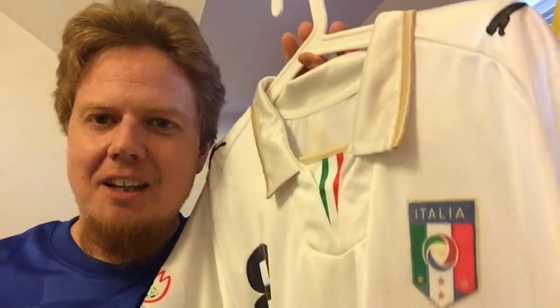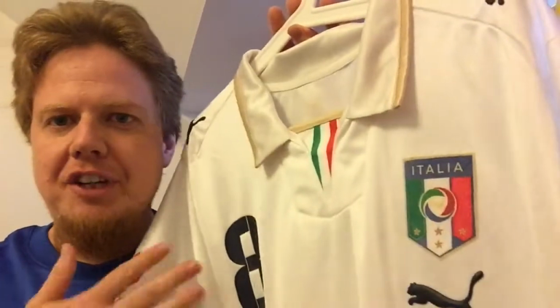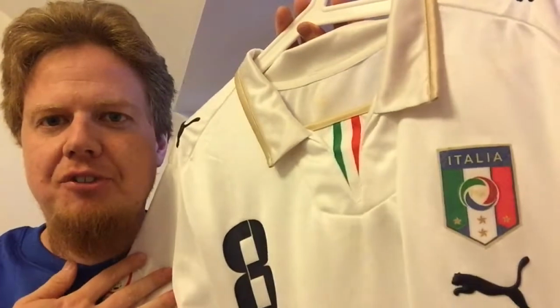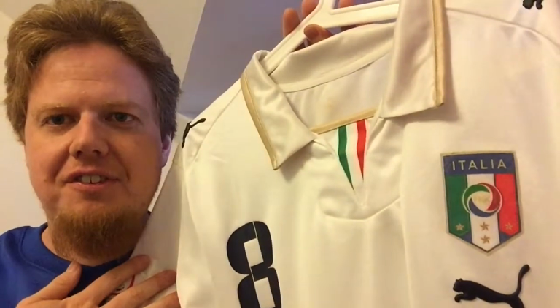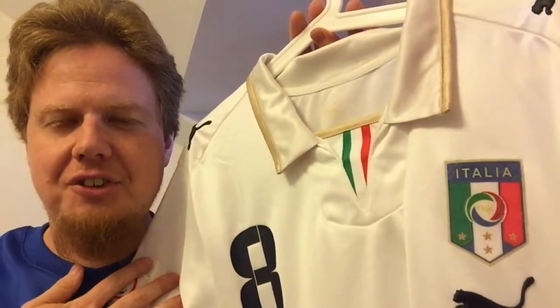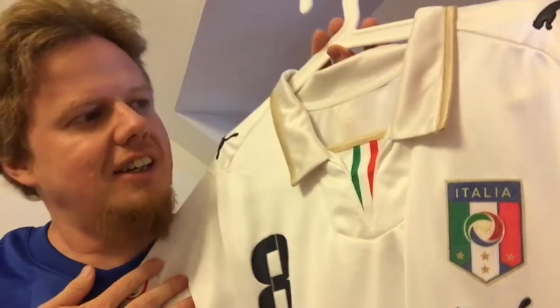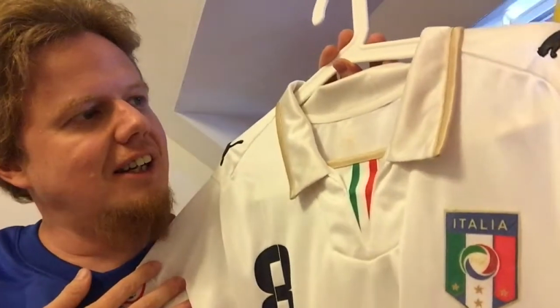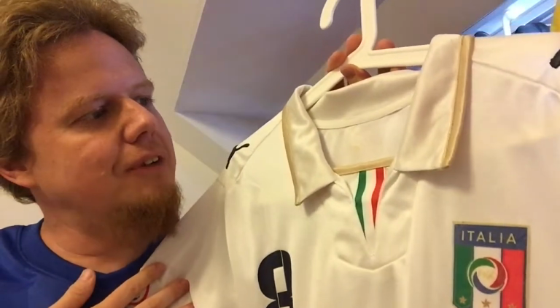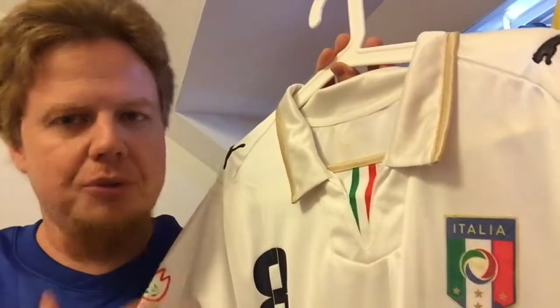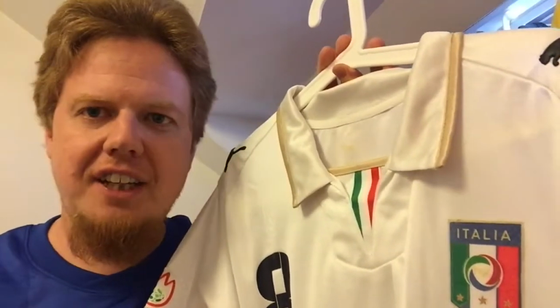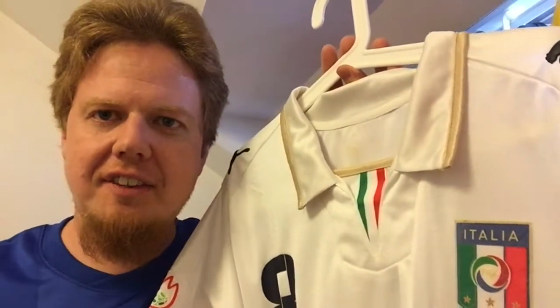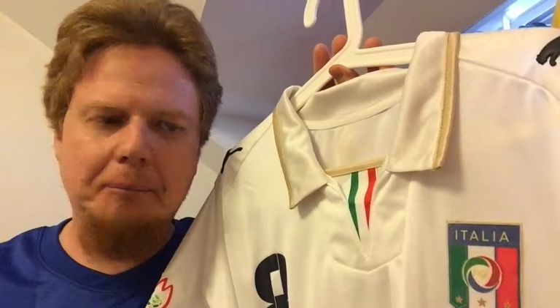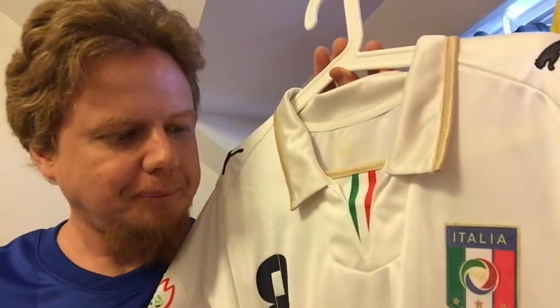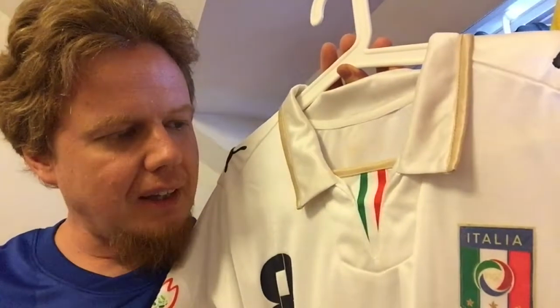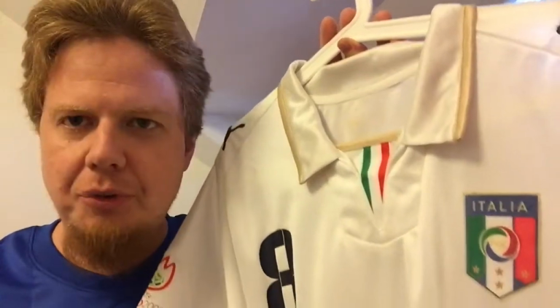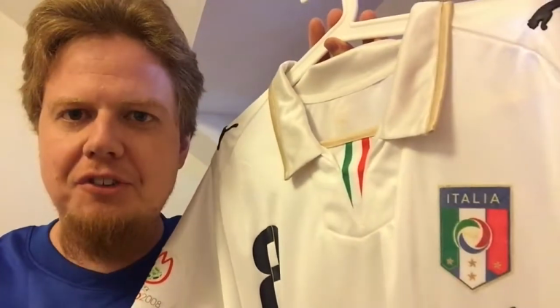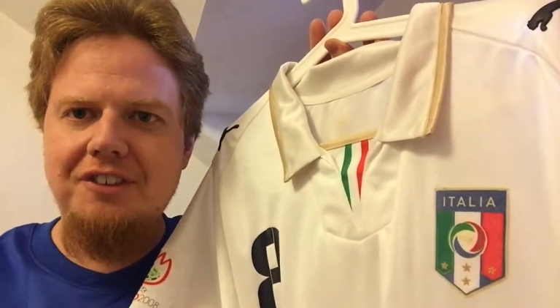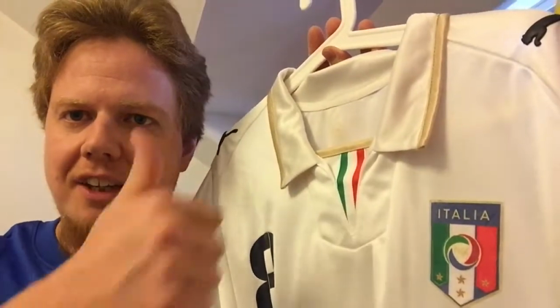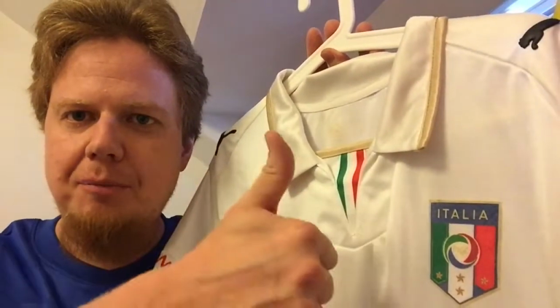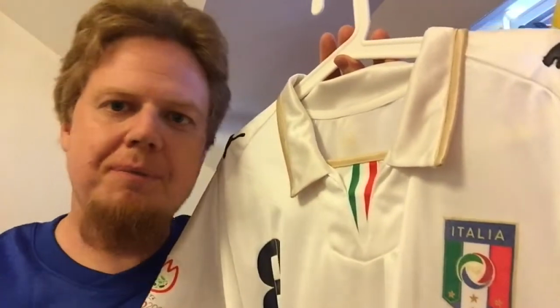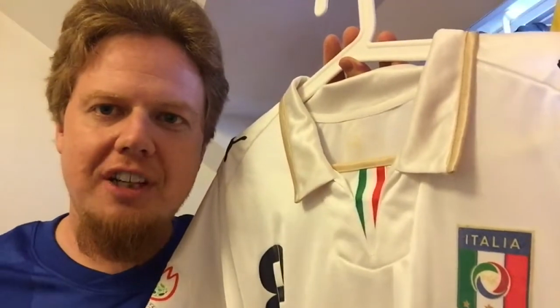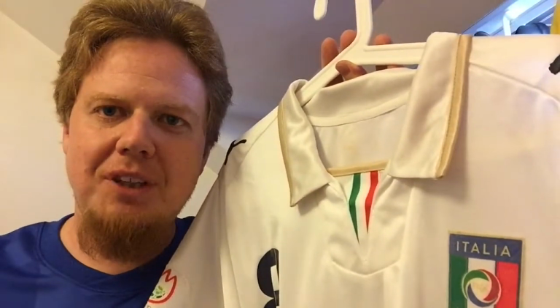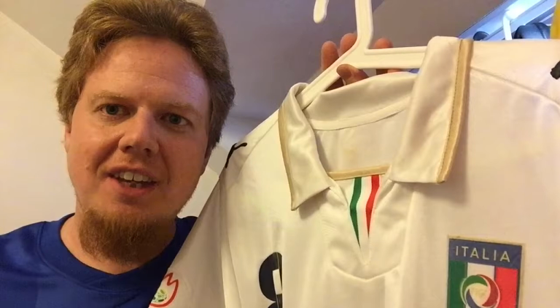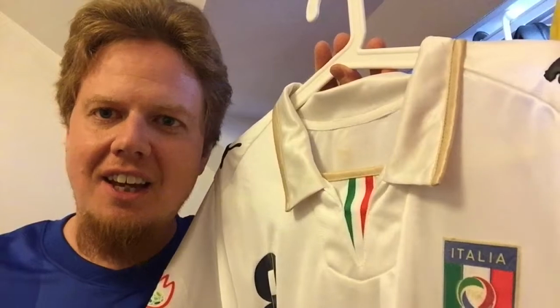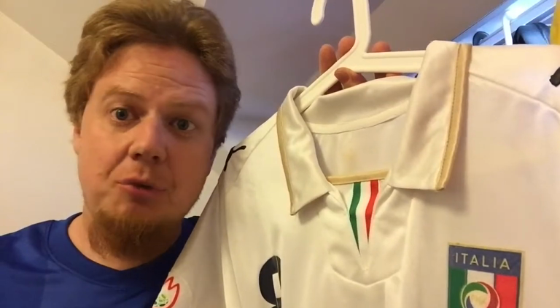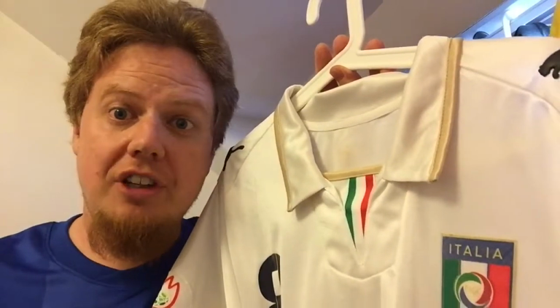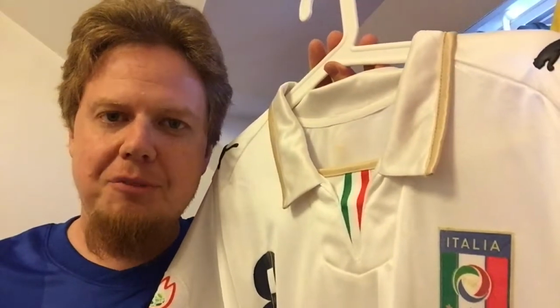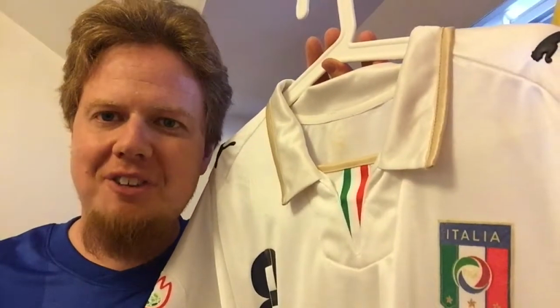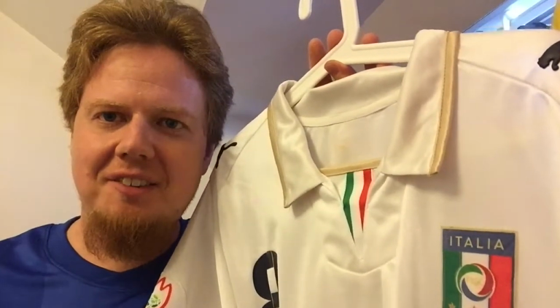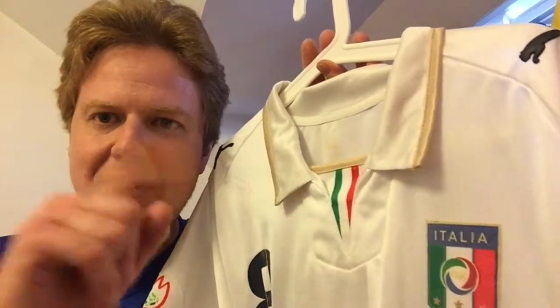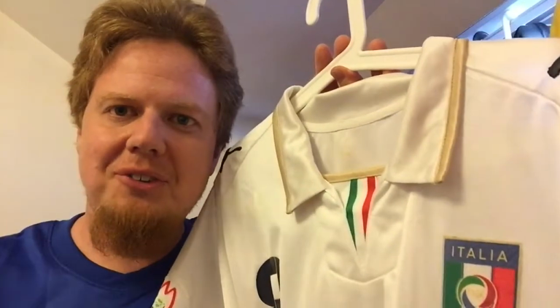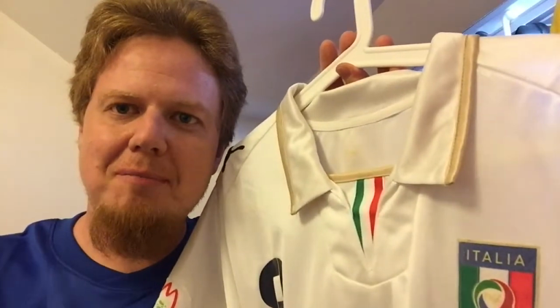Let me know if you have any memories with this shirt, or if you're a fan of Euro 2008, what do you think about this shirt? Give me a thumbs up if you liked this video. Subscribe to my channel if you want to see more videos like this, and I will talk to you soon. Bye!